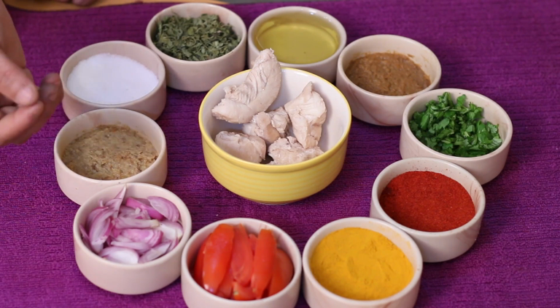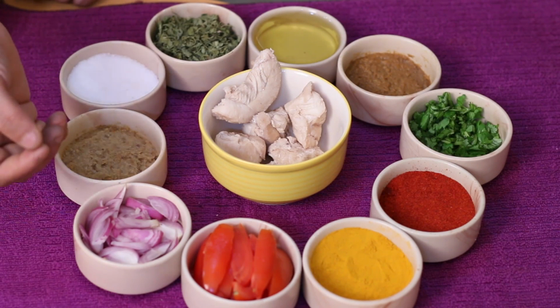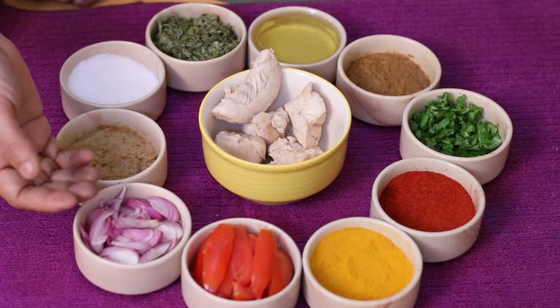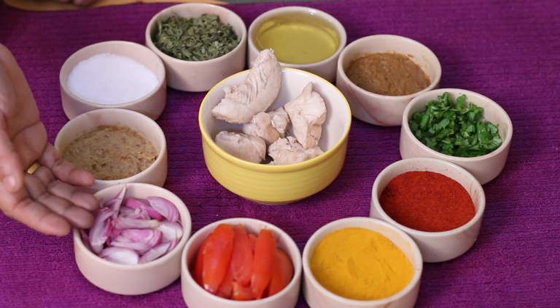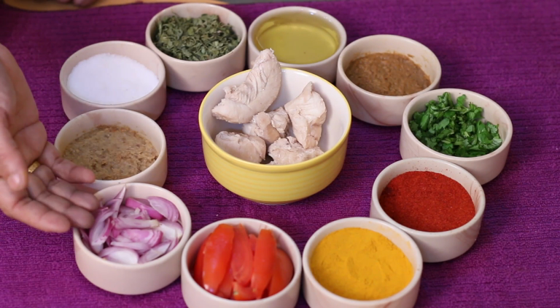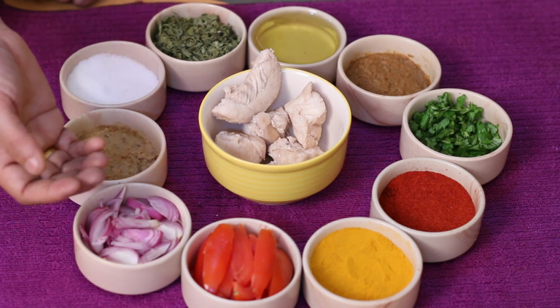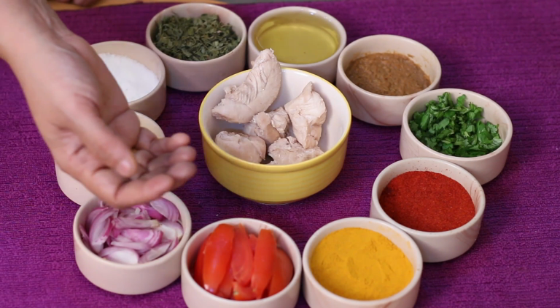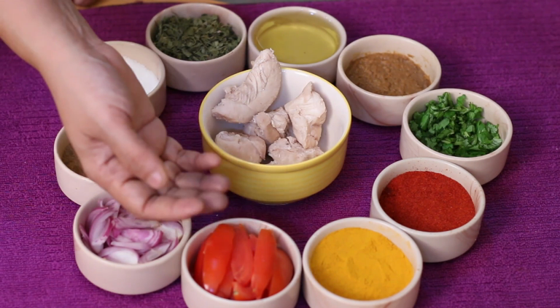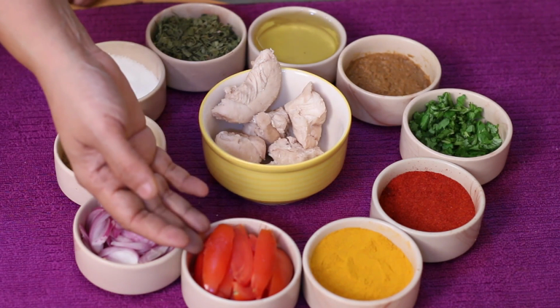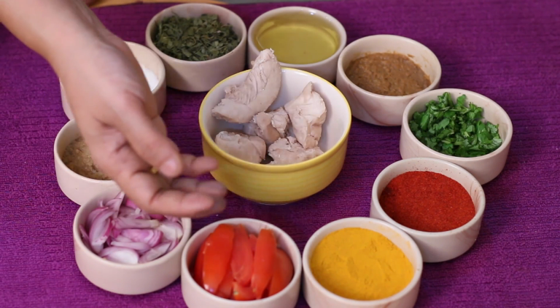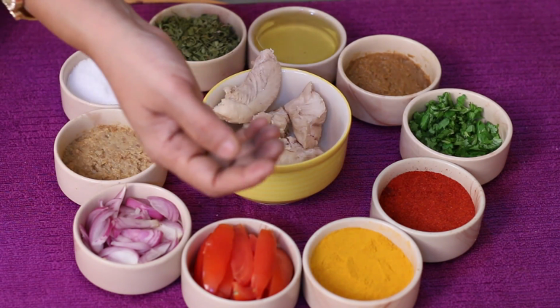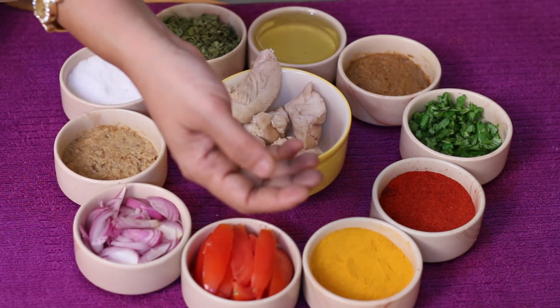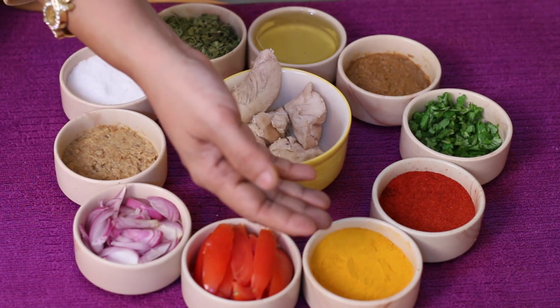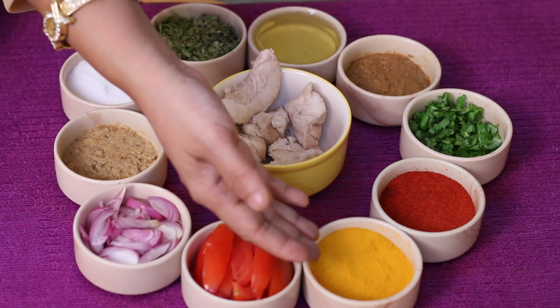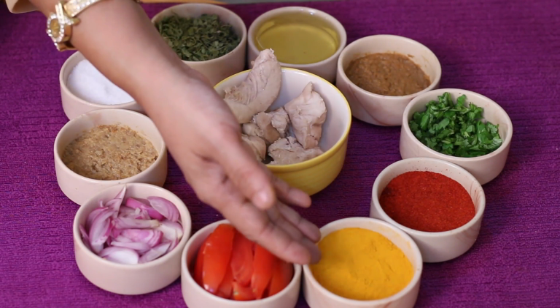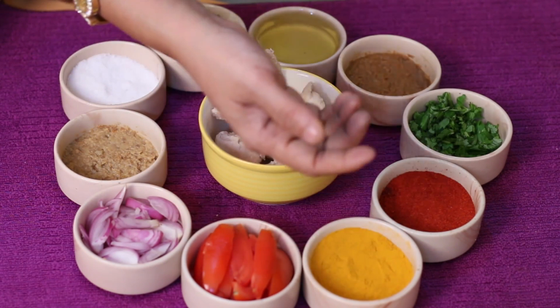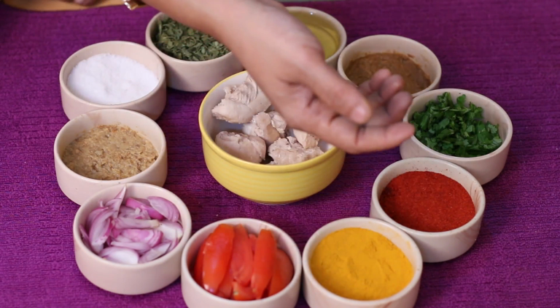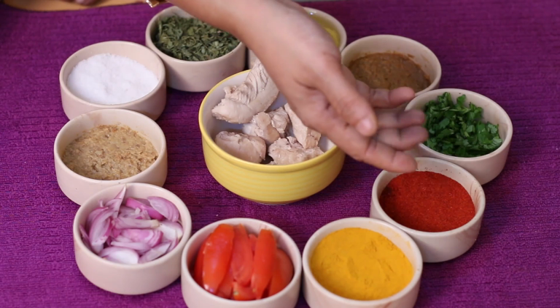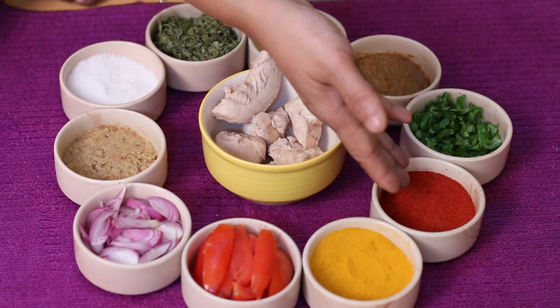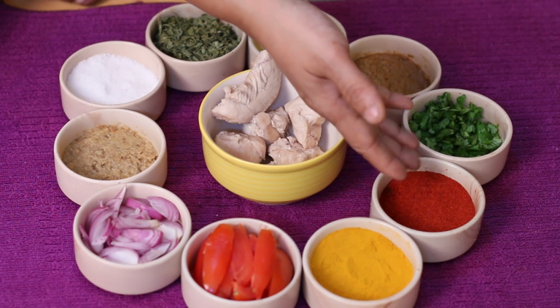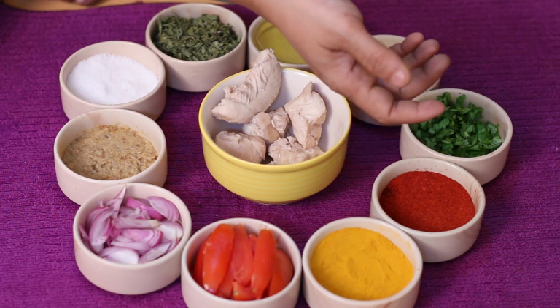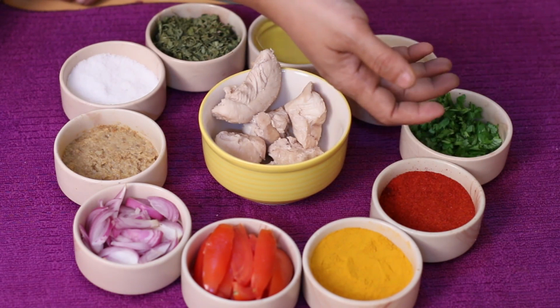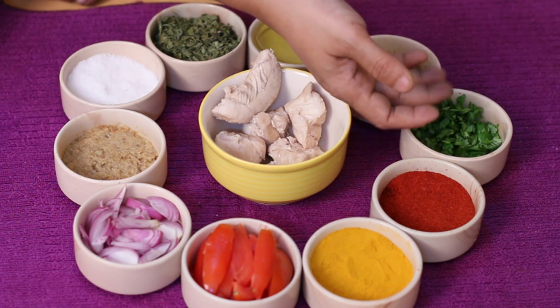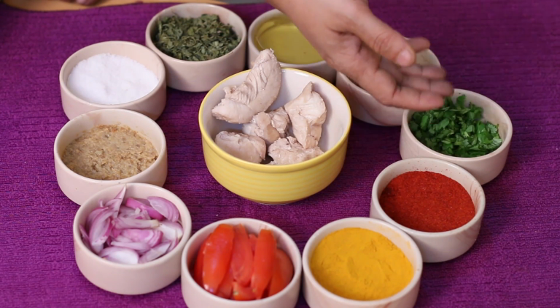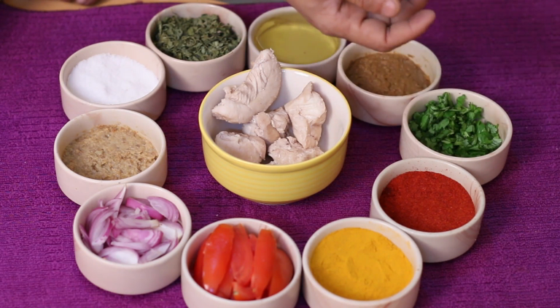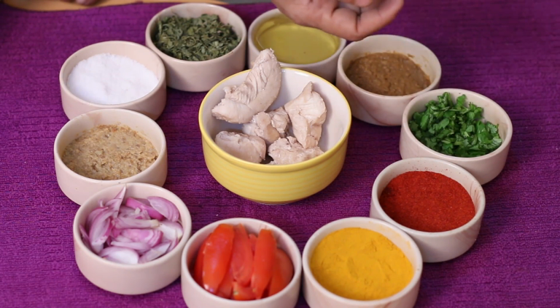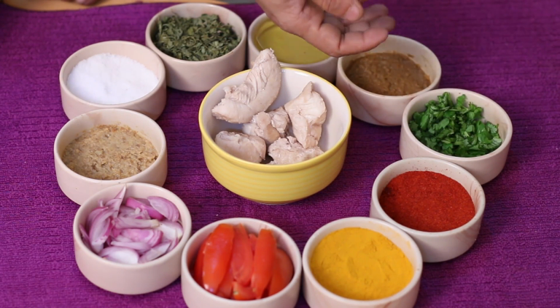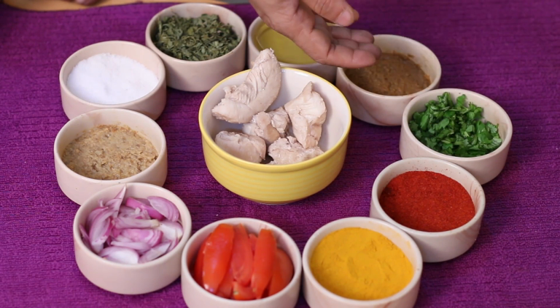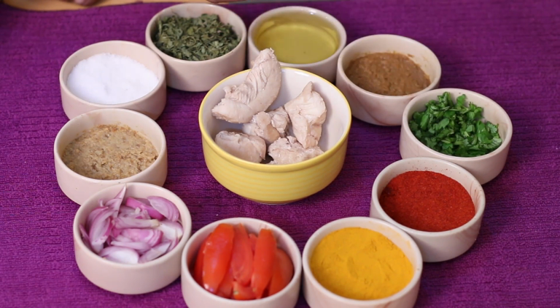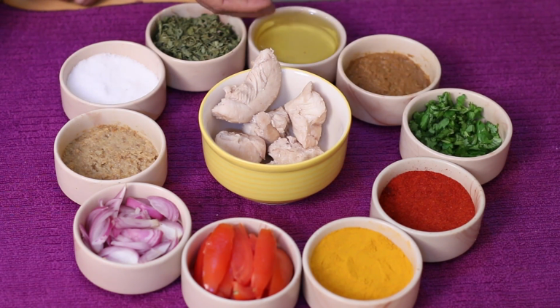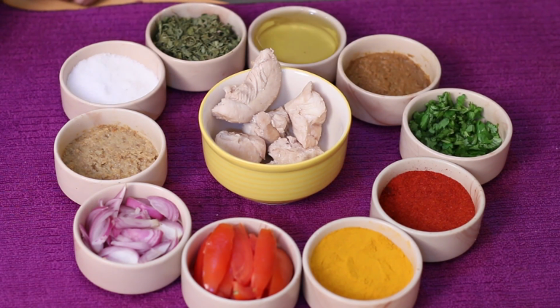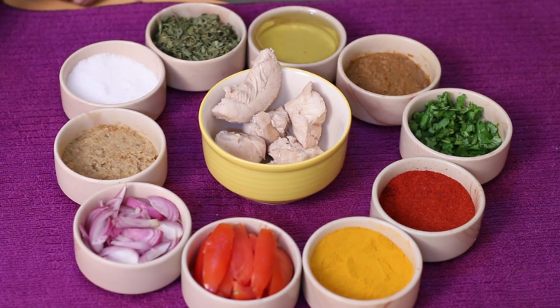Tomato, tomato. Fat, flesh. Sweet lemon apple.